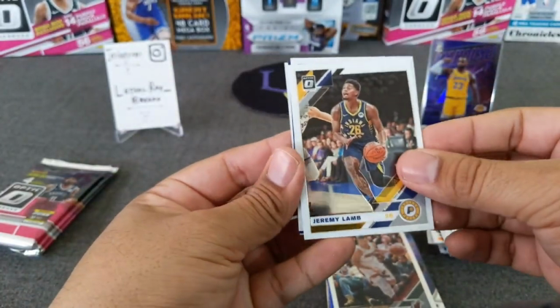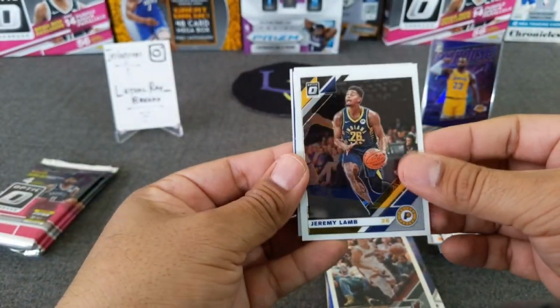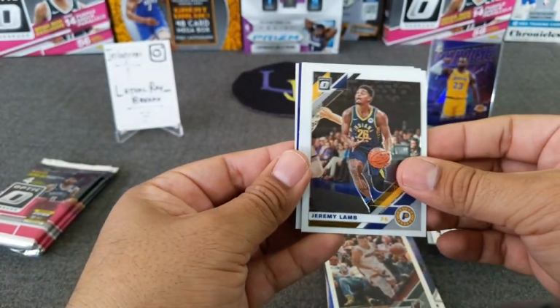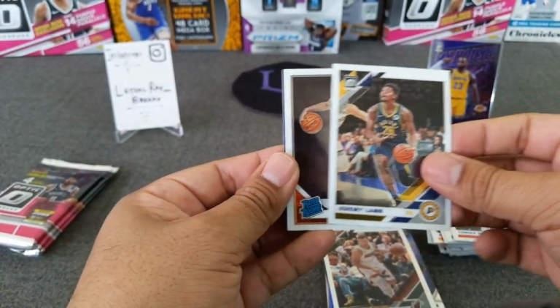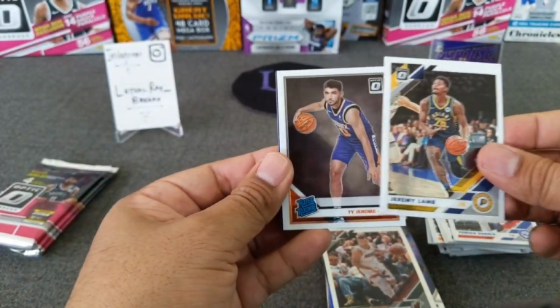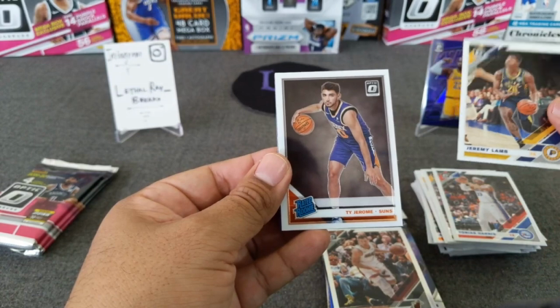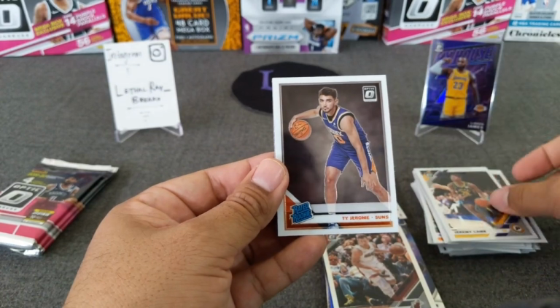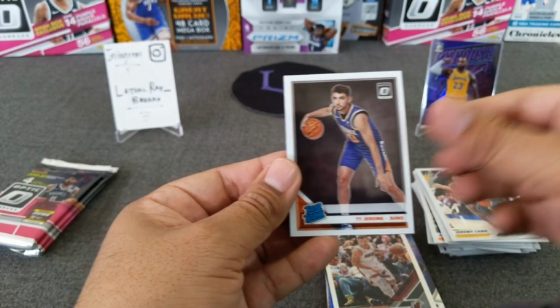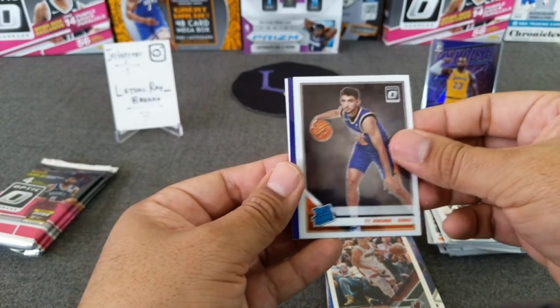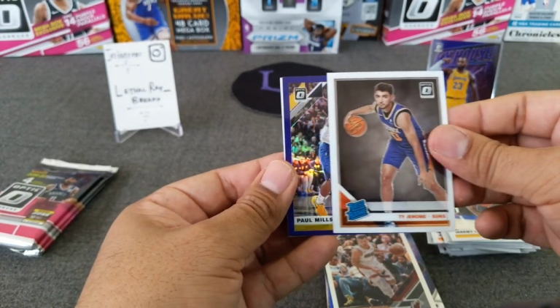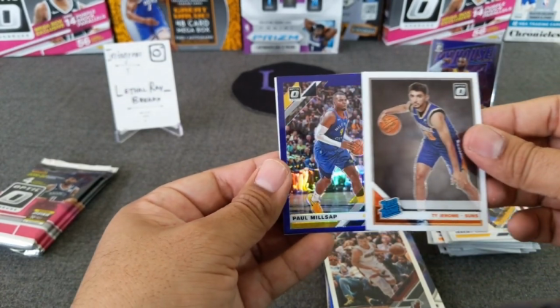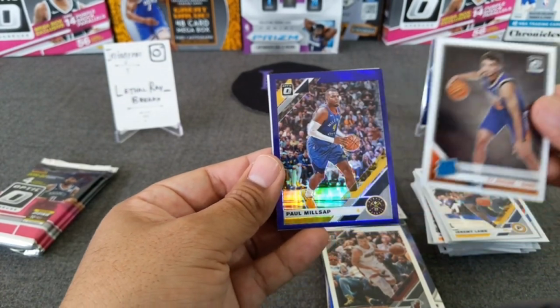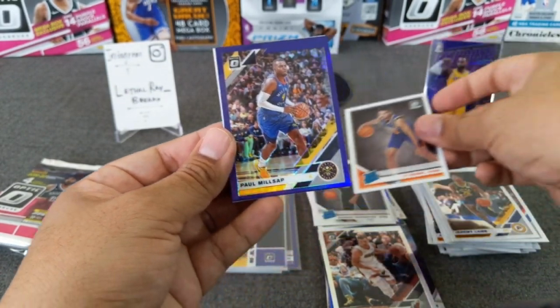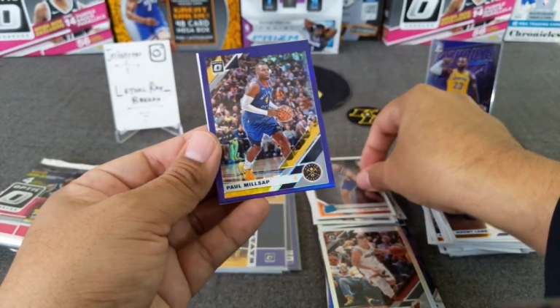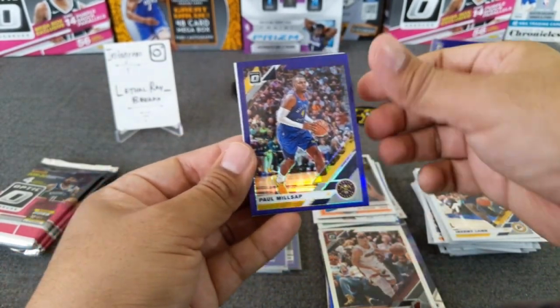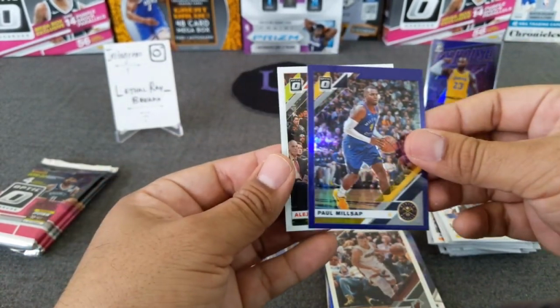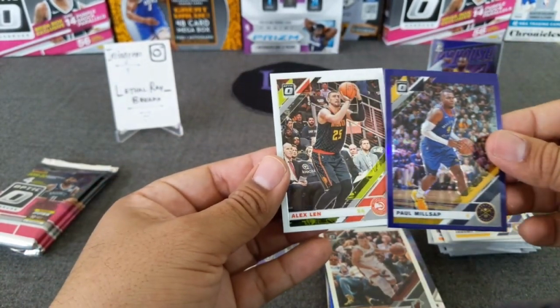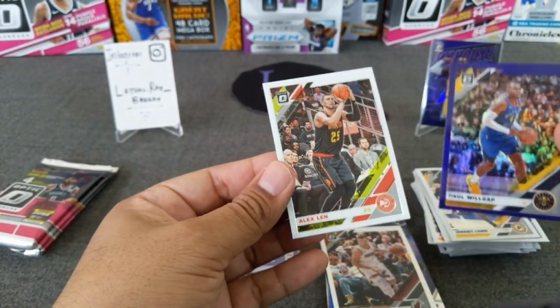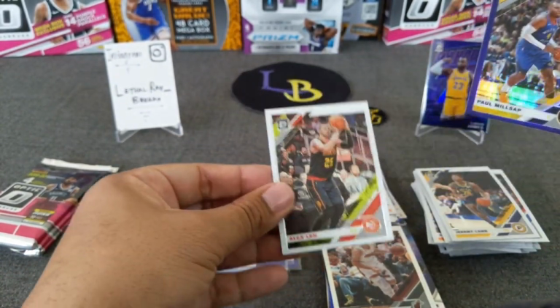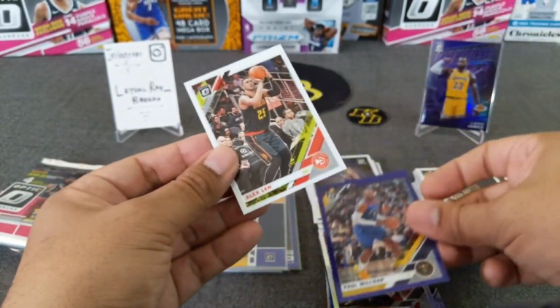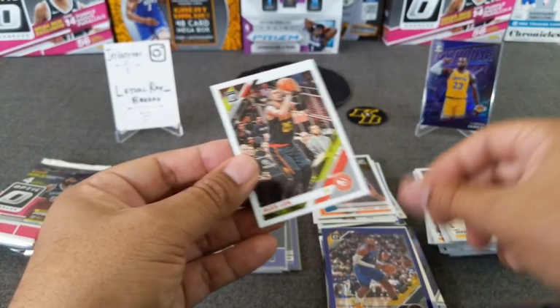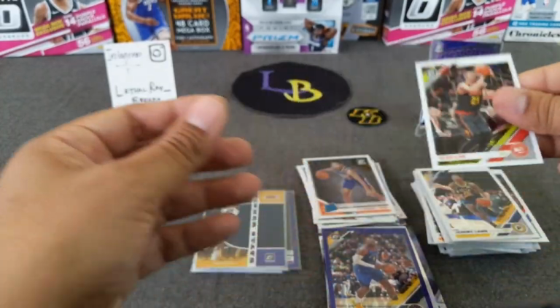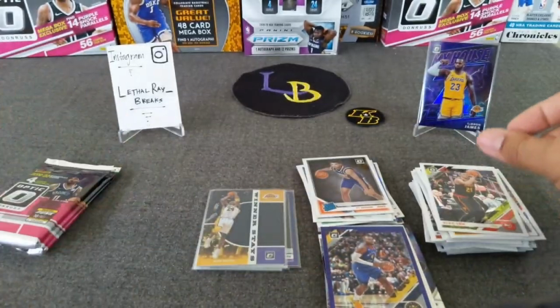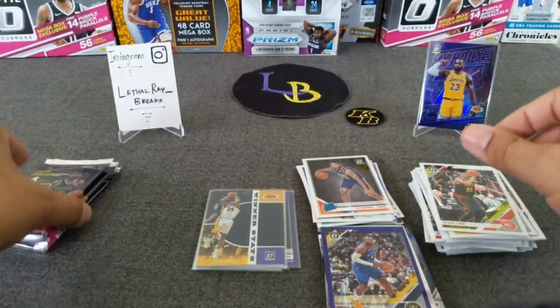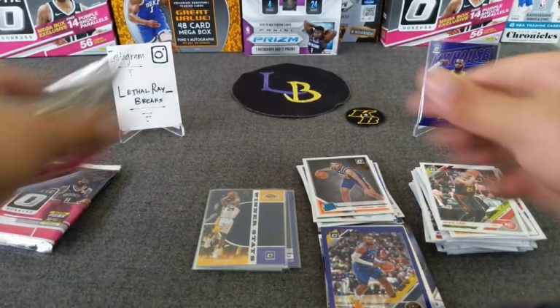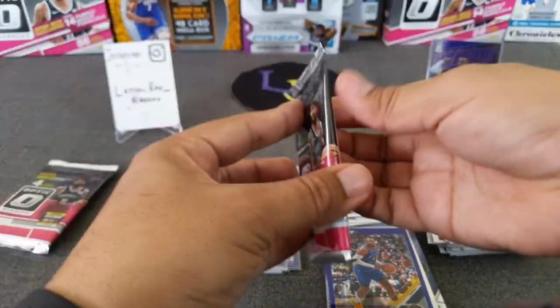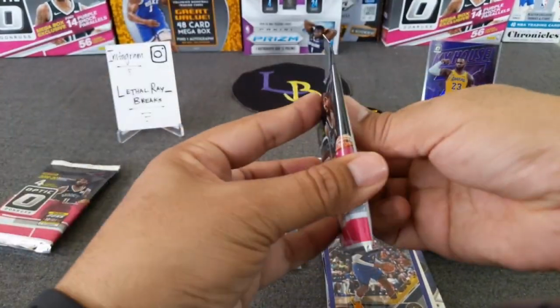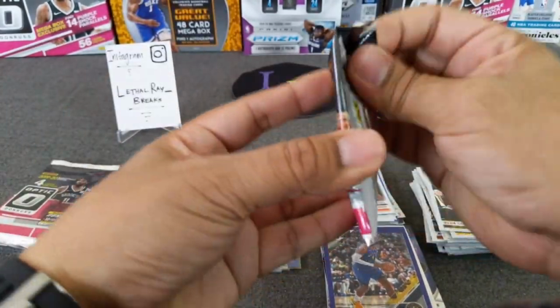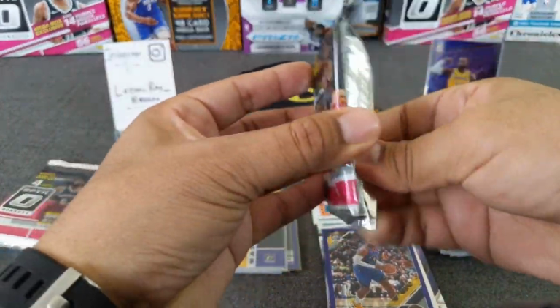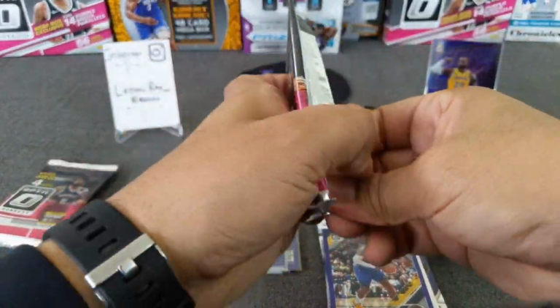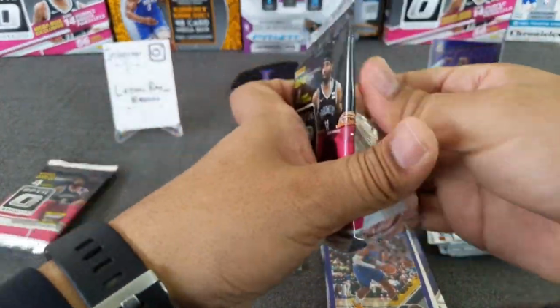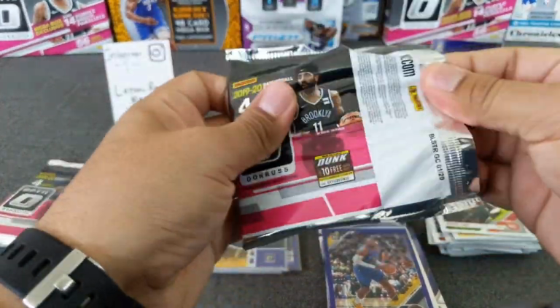Jeremy Lamb, got Ty Jerome, got a purple of Paul Millsap, and Alex Lynn. Yeah, there are so many Millsaps — crazy.